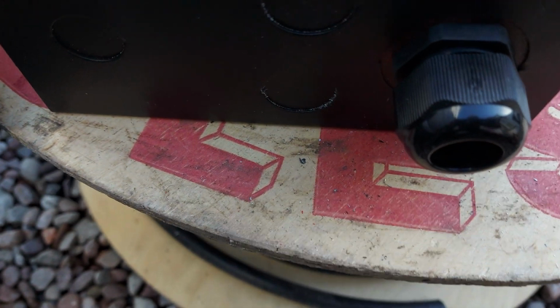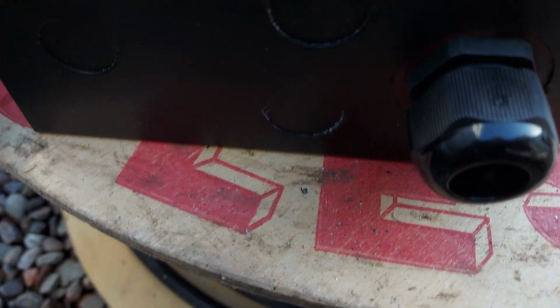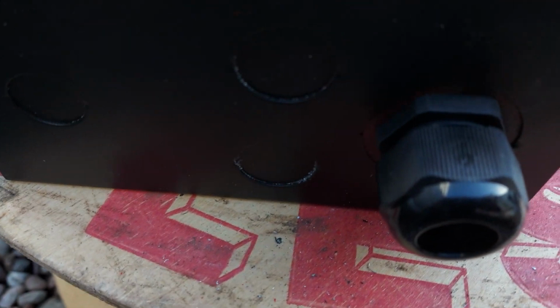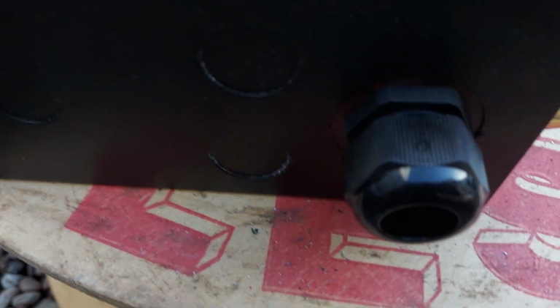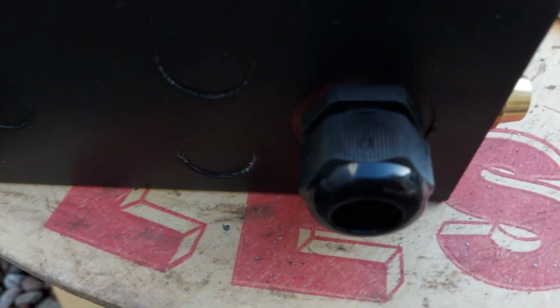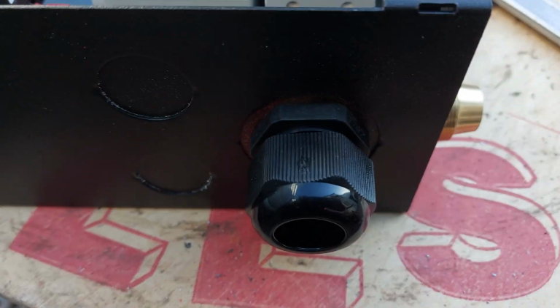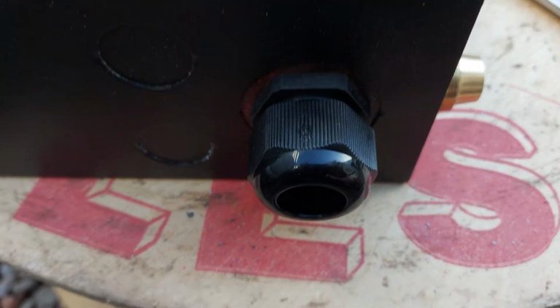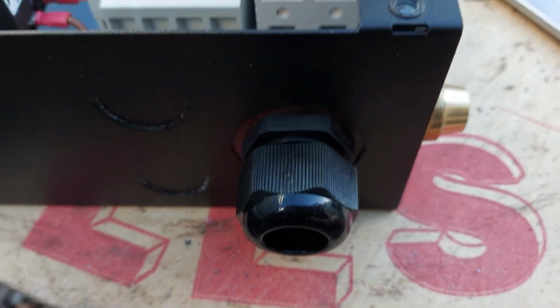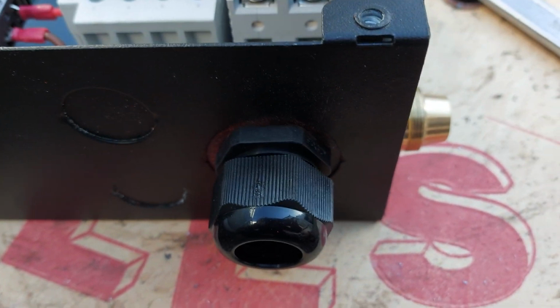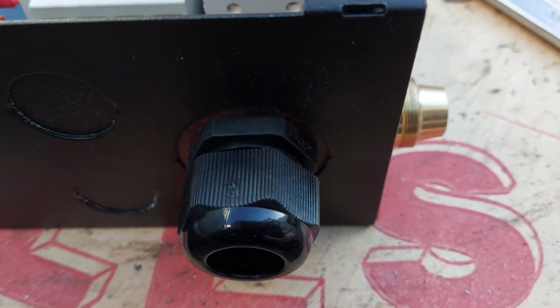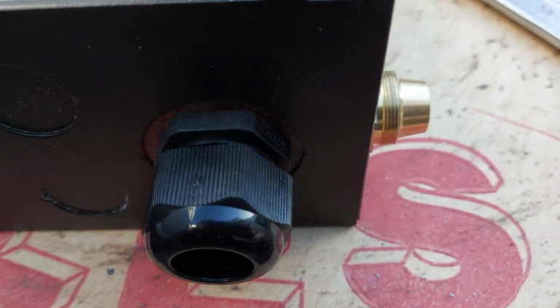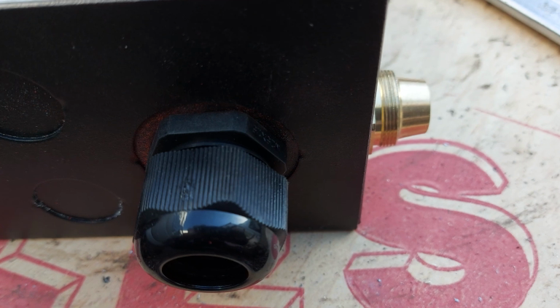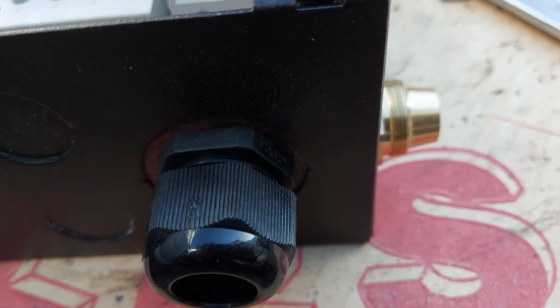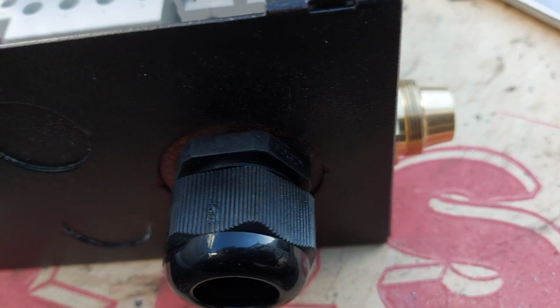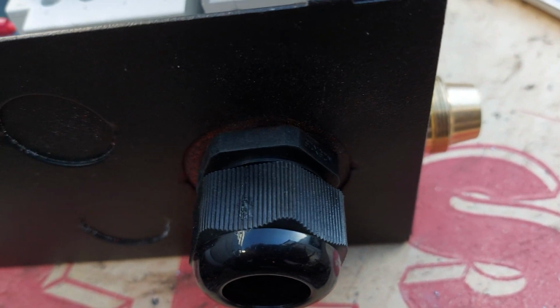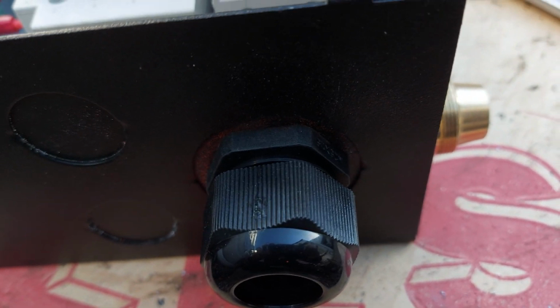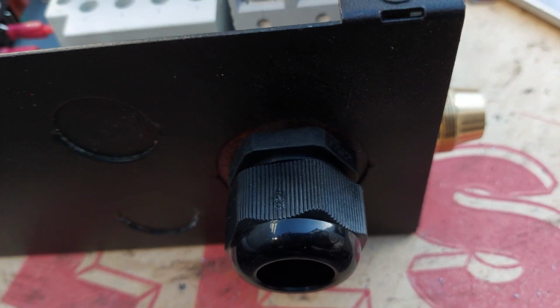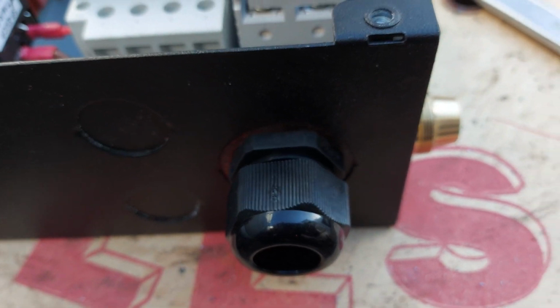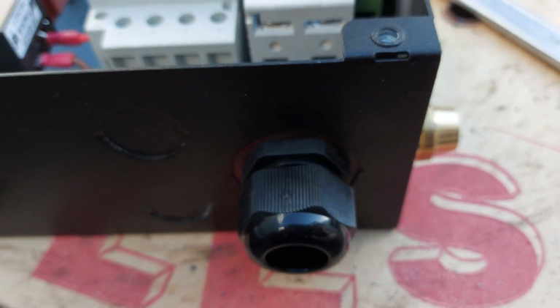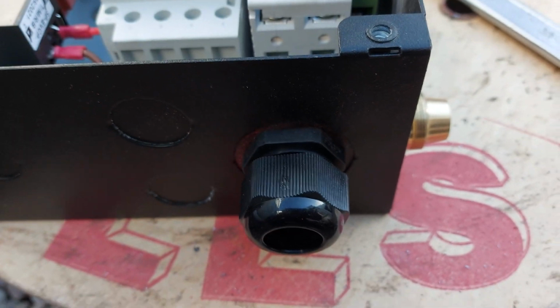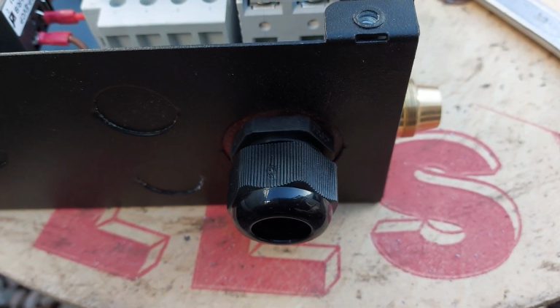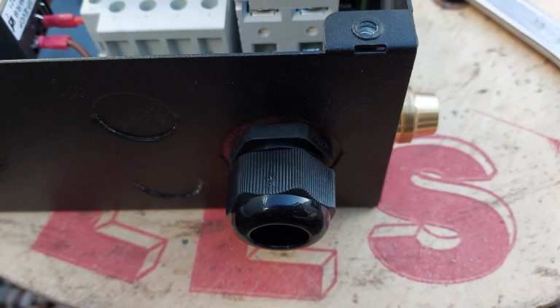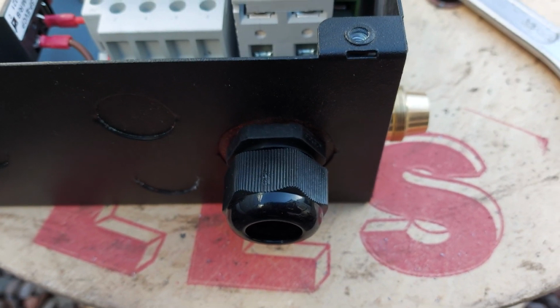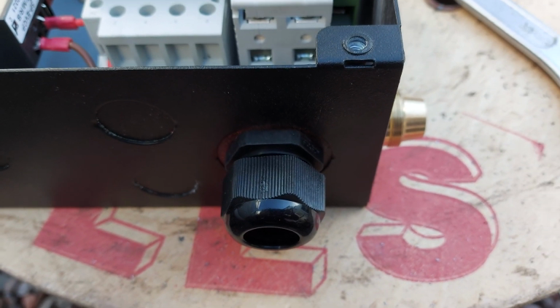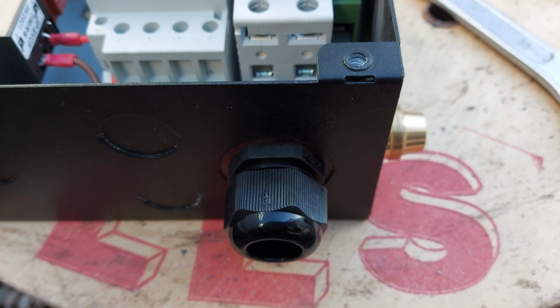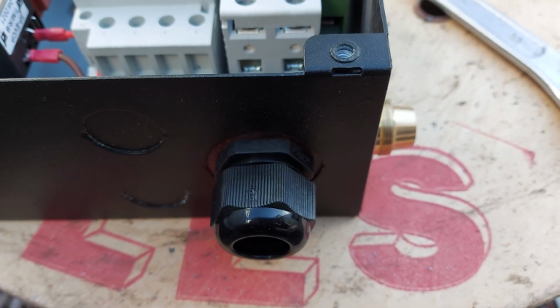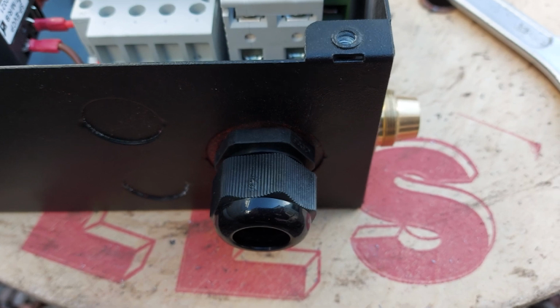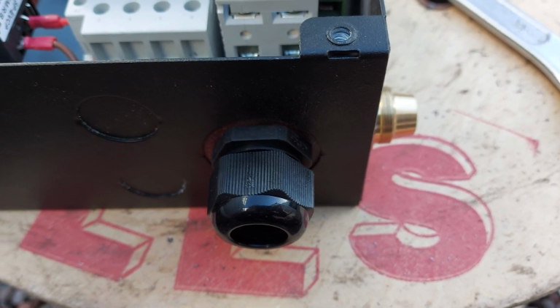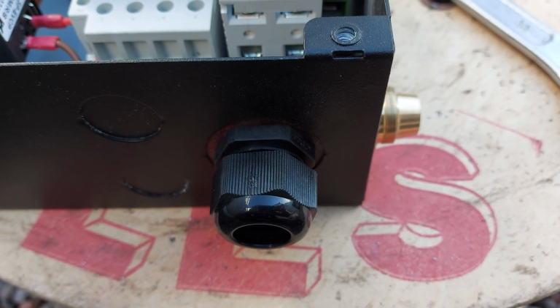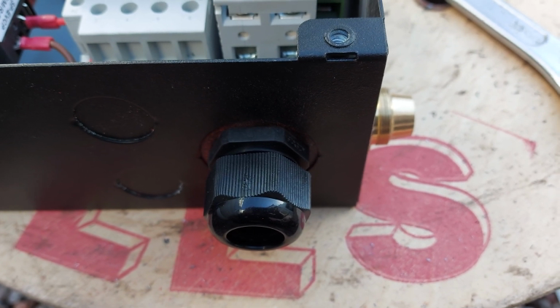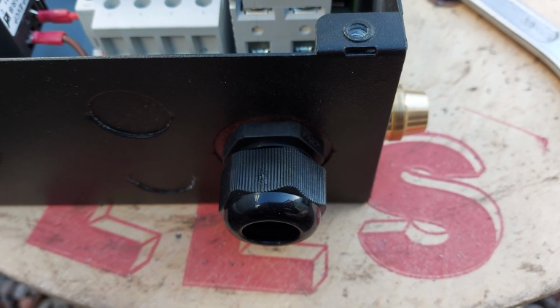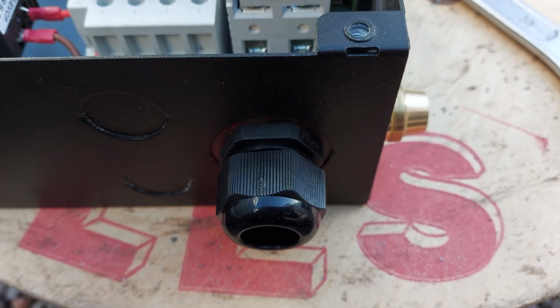And that hole — there was a 40mm knockout, so I drilled a 25mm hole through the middle.